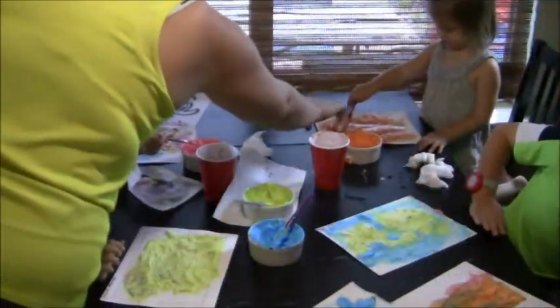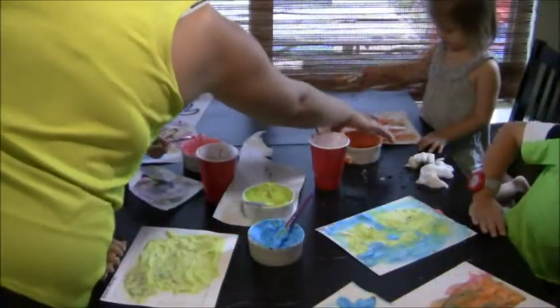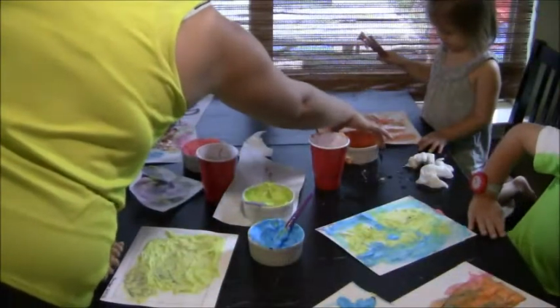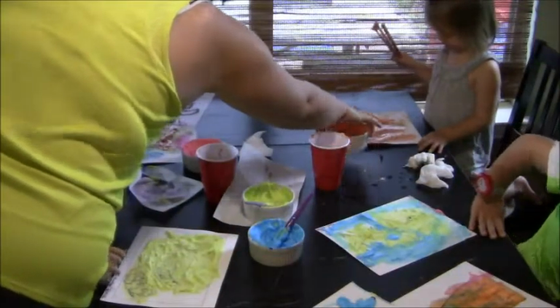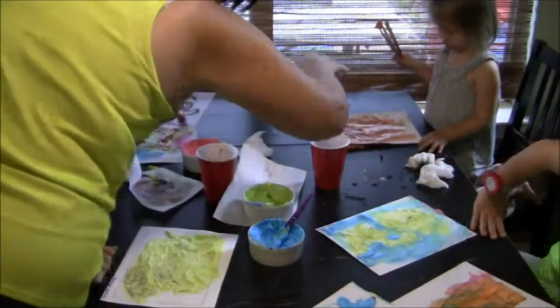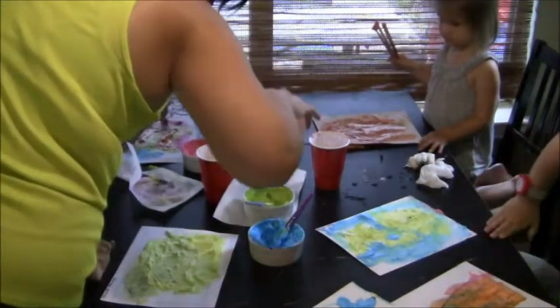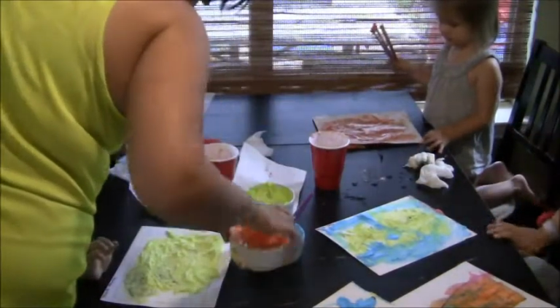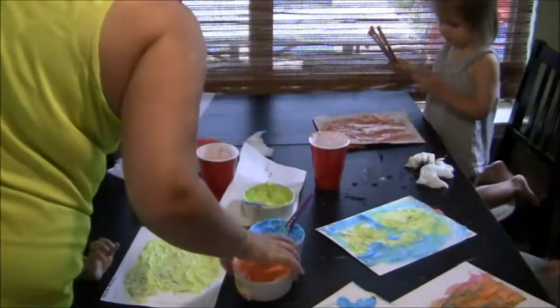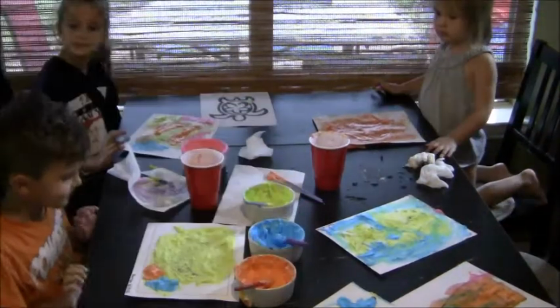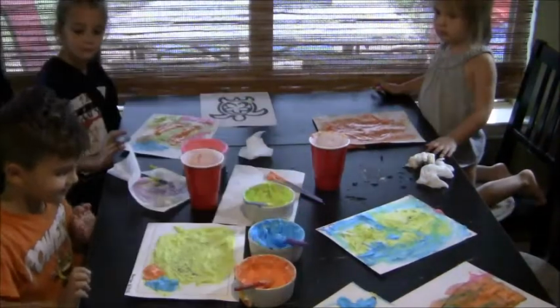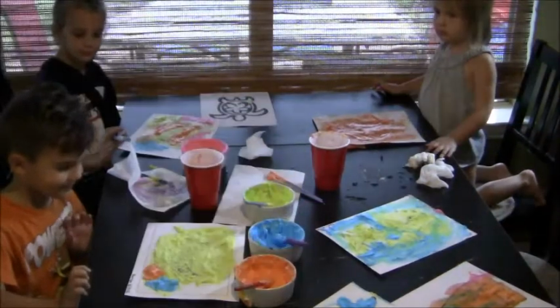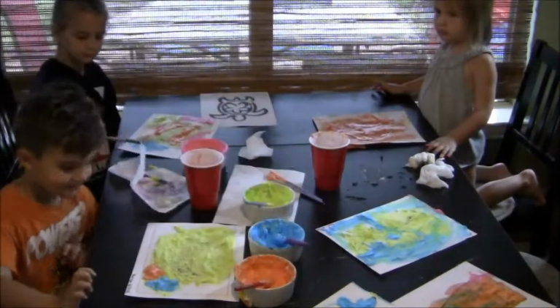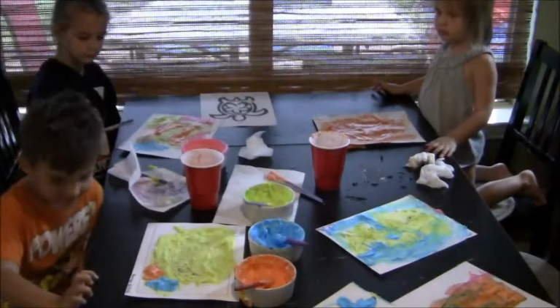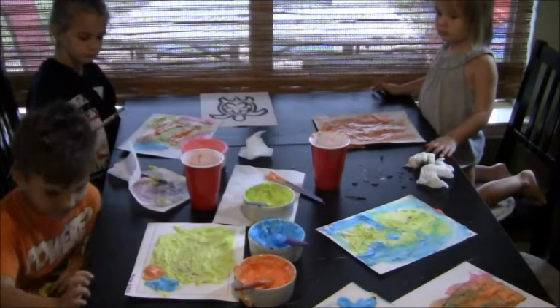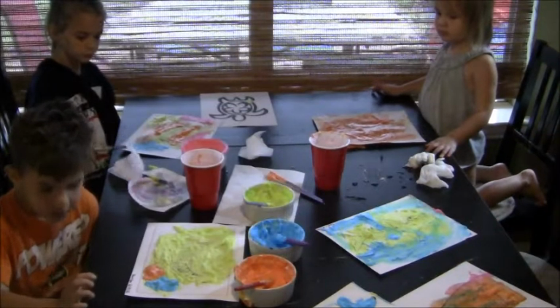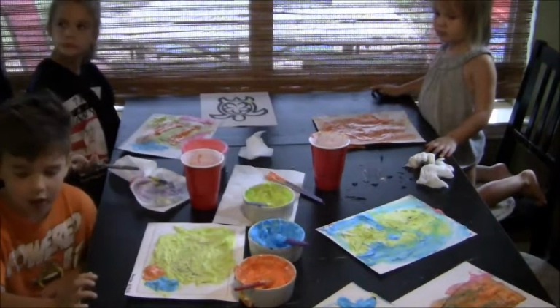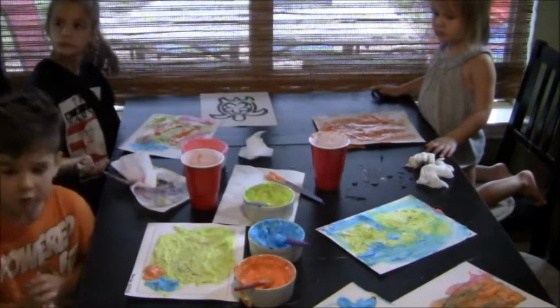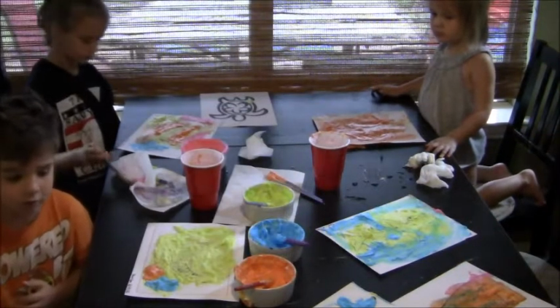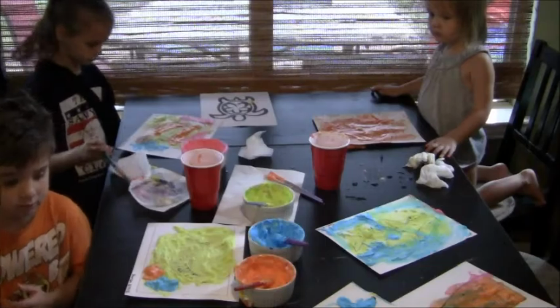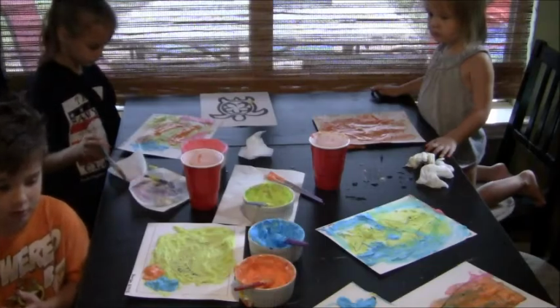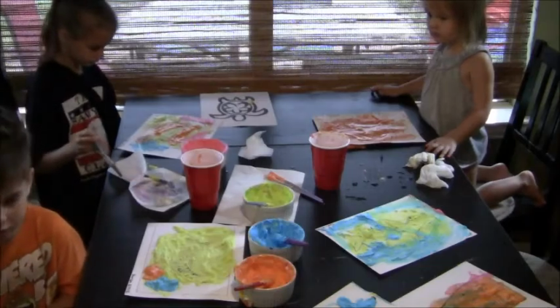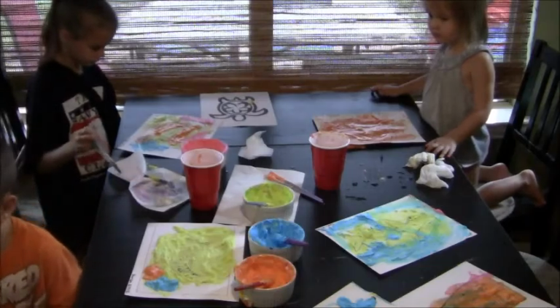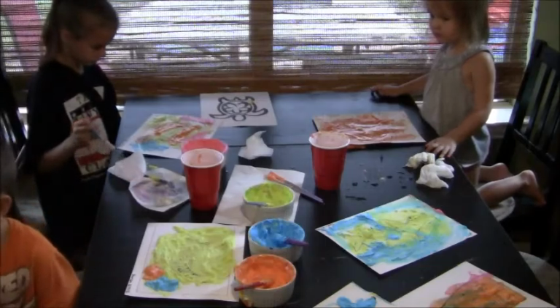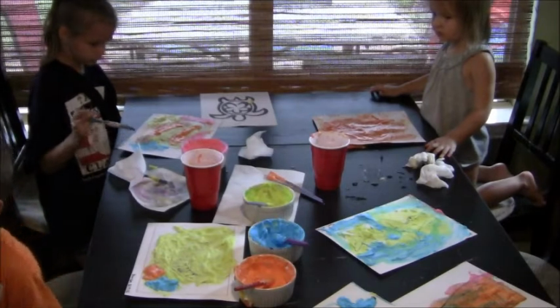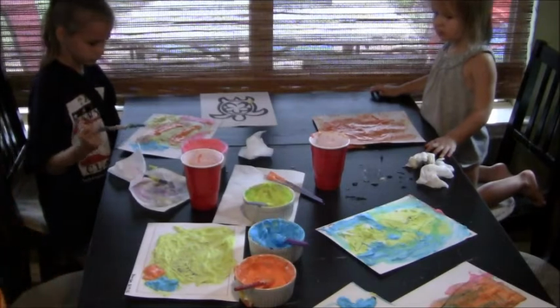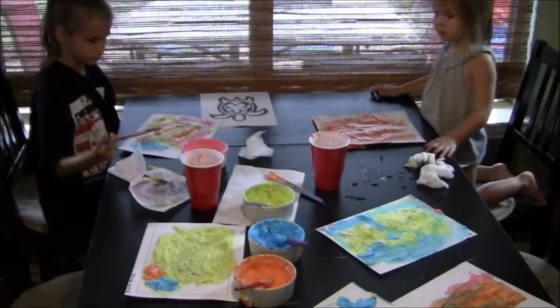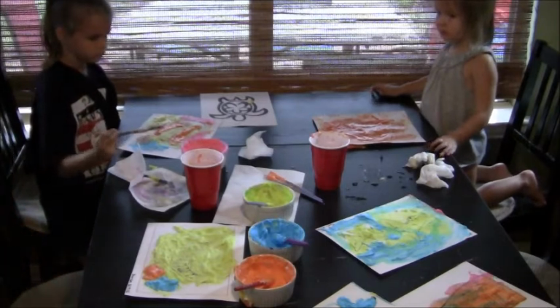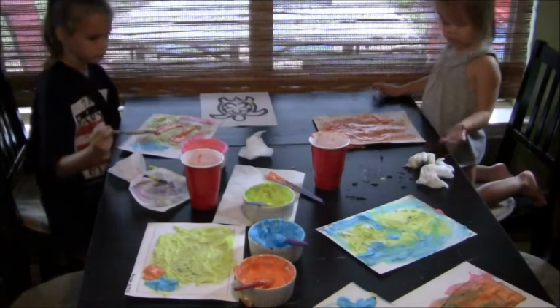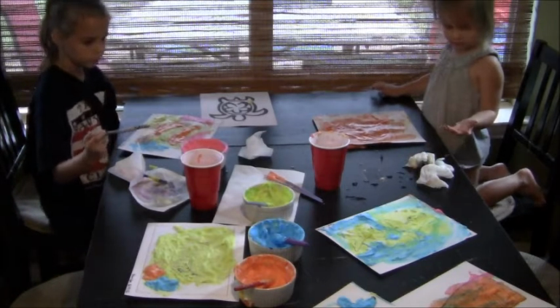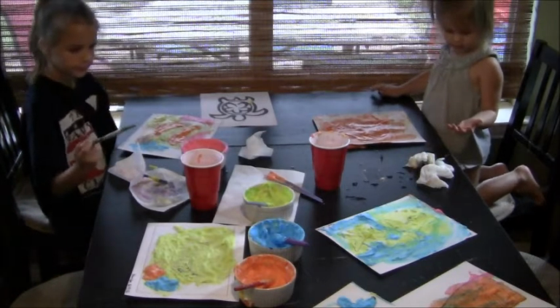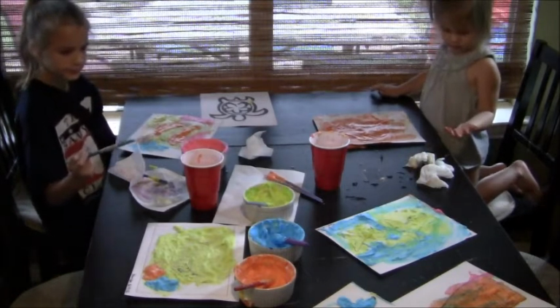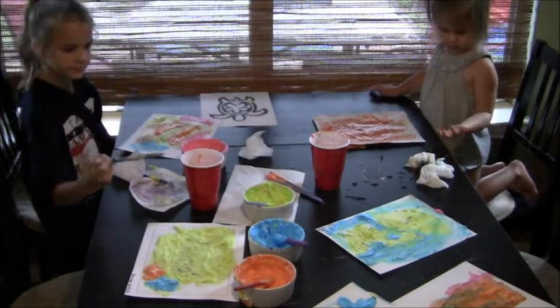Bye, guys. Bye-bye, guys. Please go wash your hands, Benjamin. Thank you.